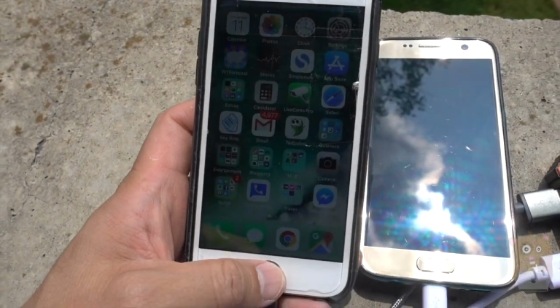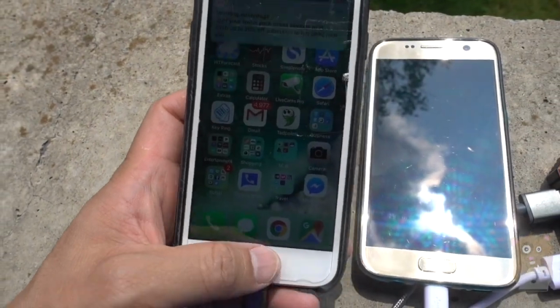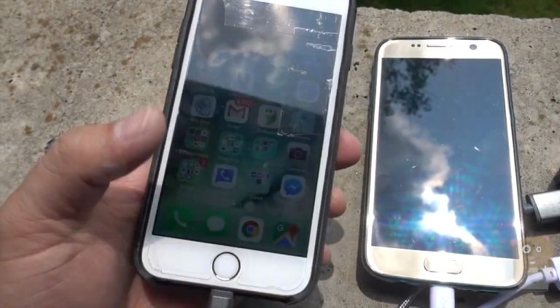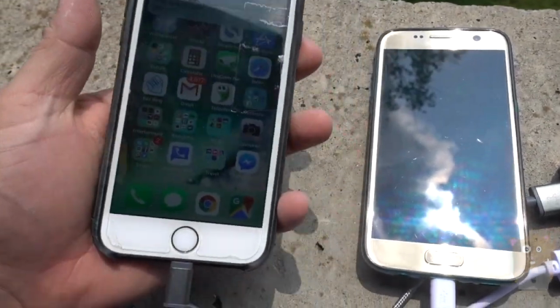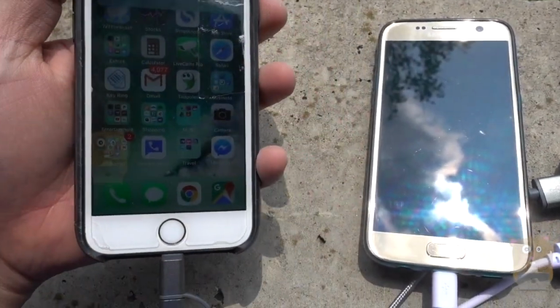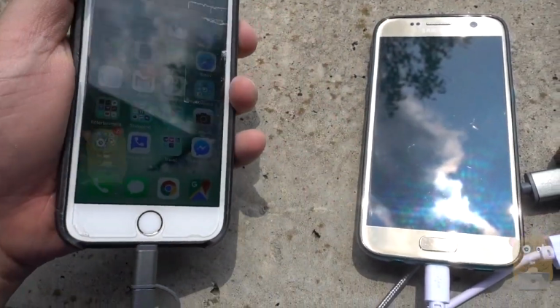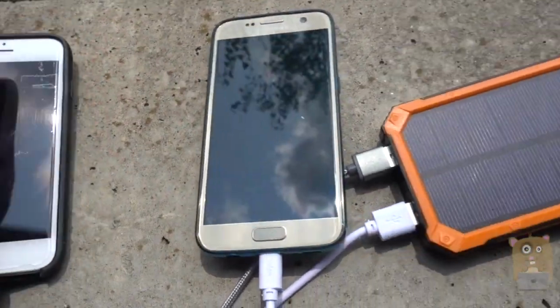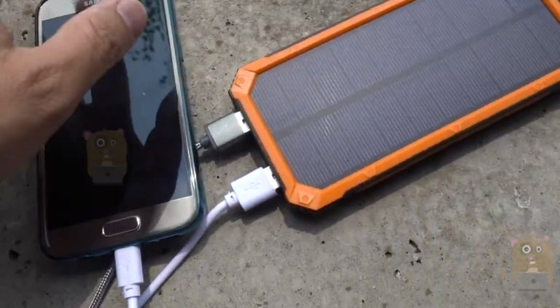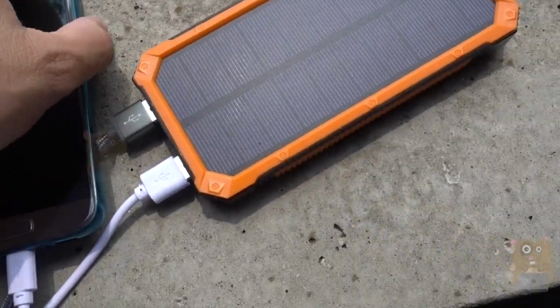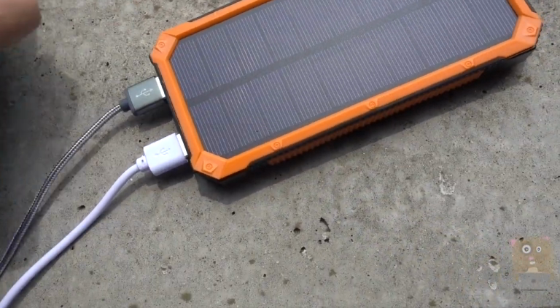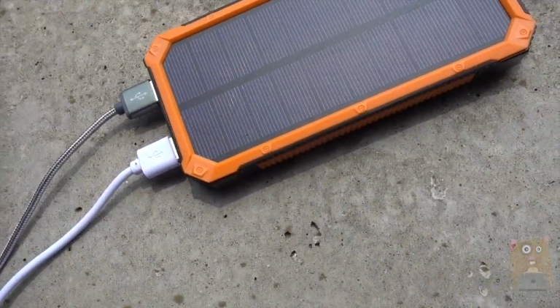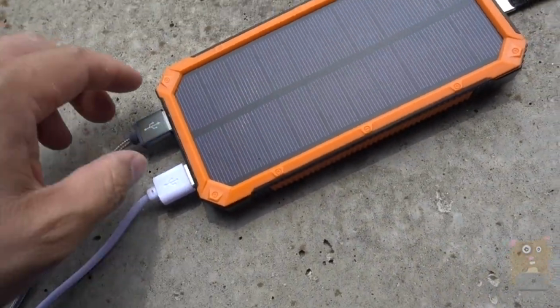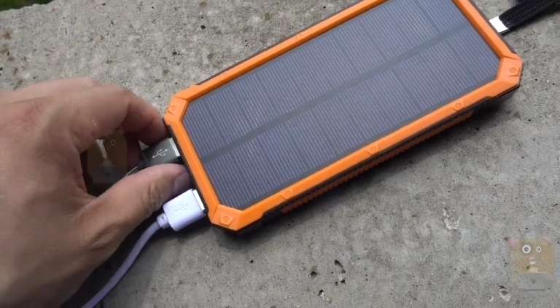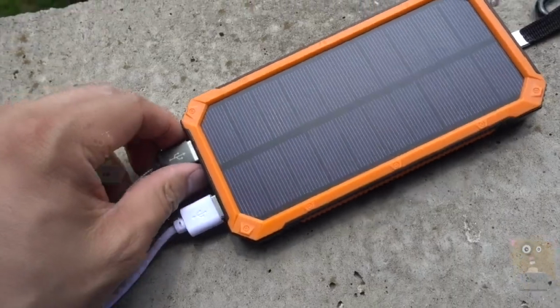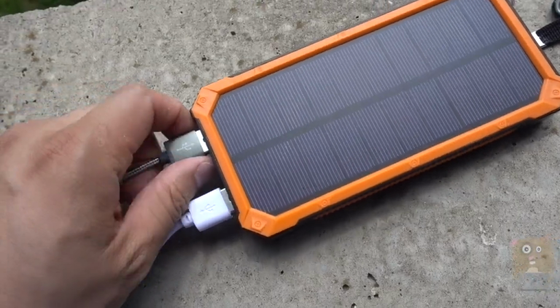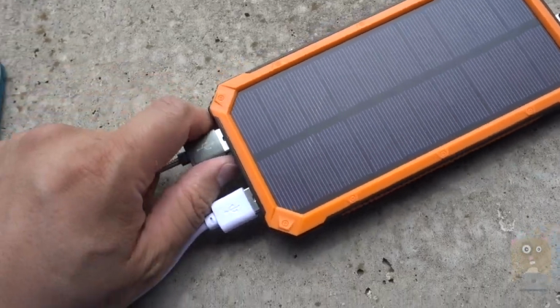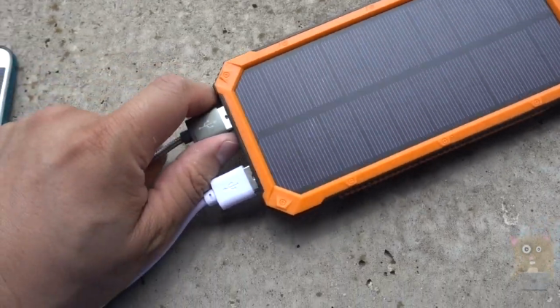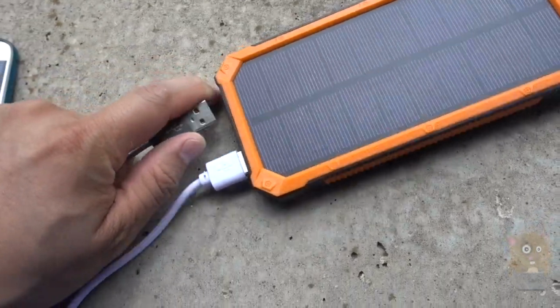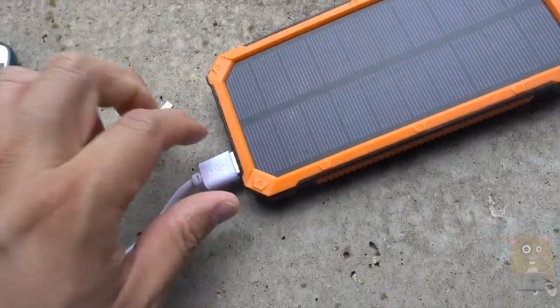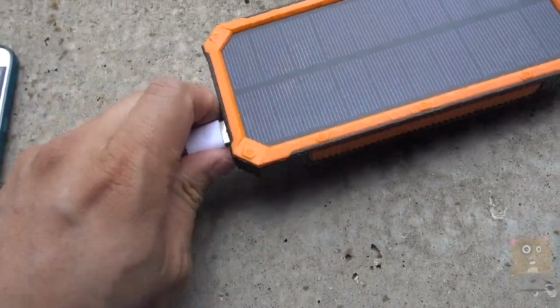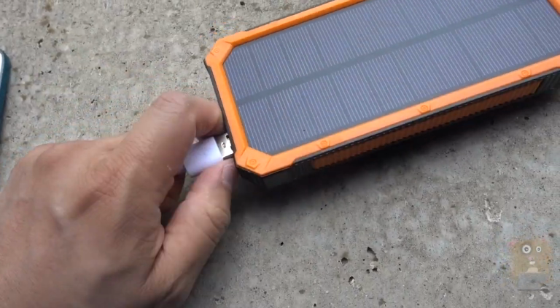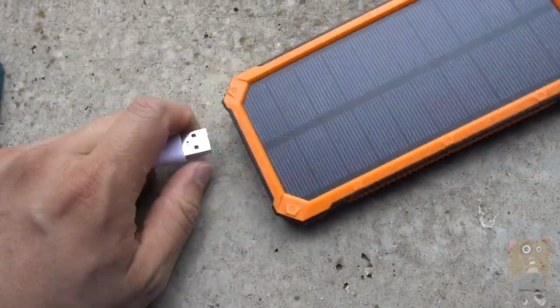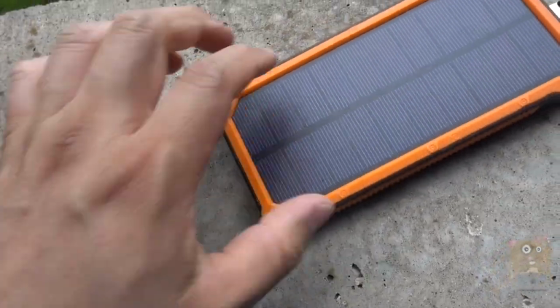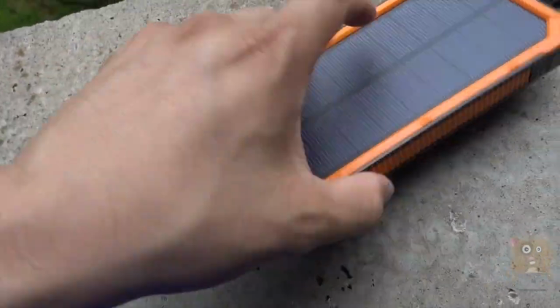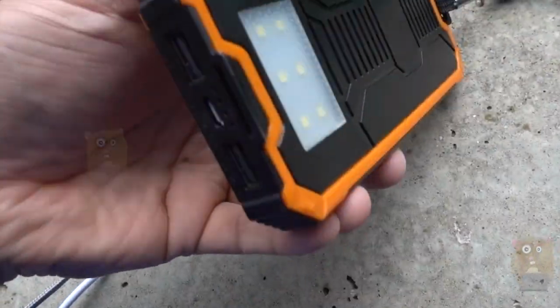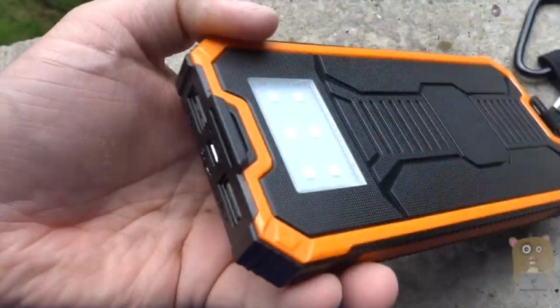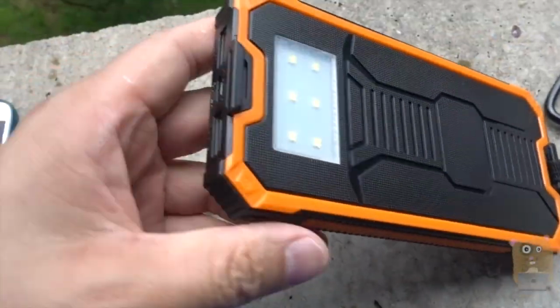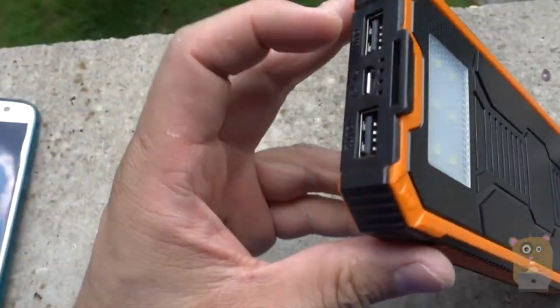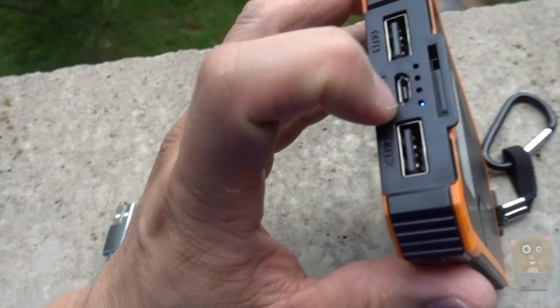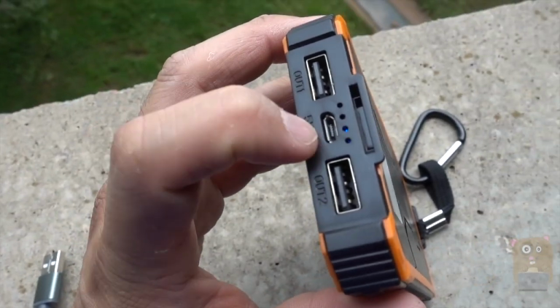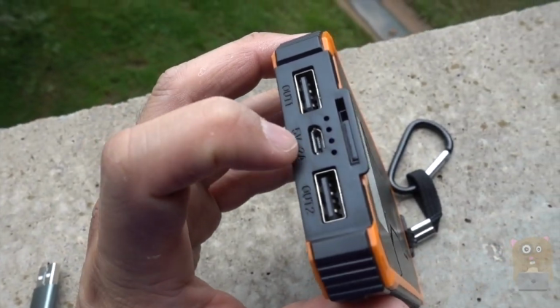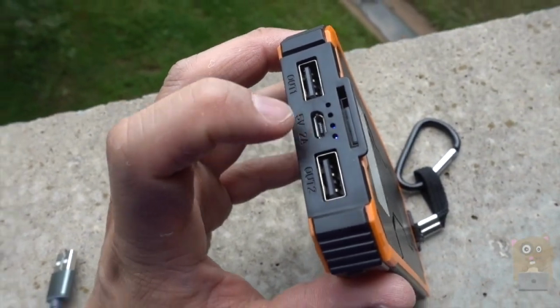For my iPhone it's also charging. I have really no complaints about this — the item works. Most of the time I'm charging the battery bank by using the micro USB input.